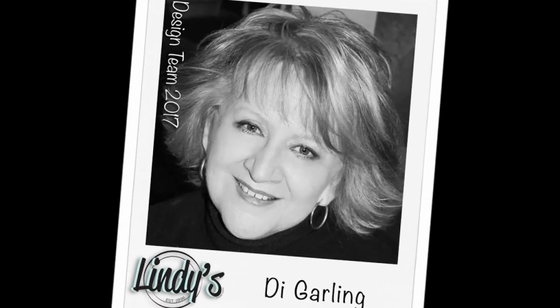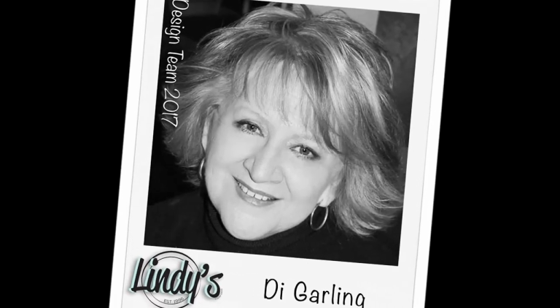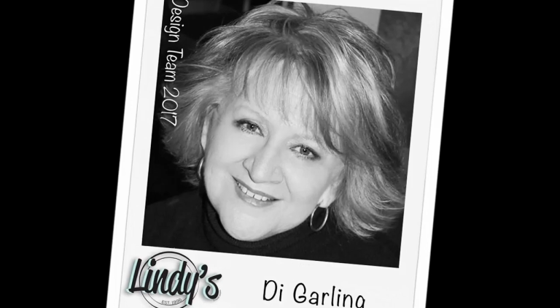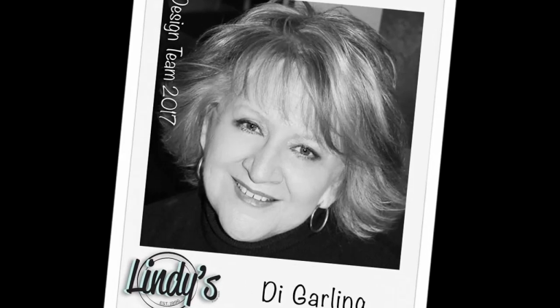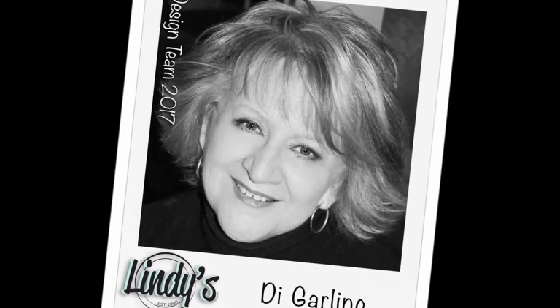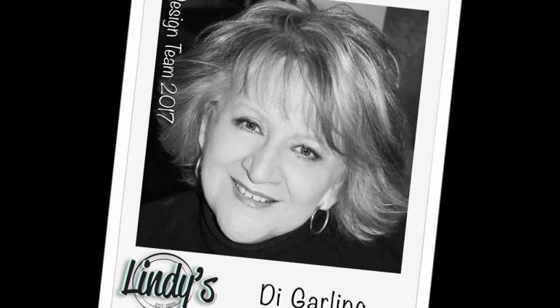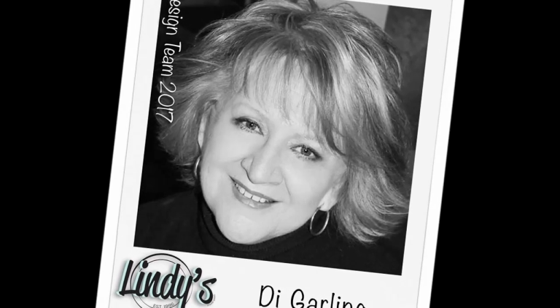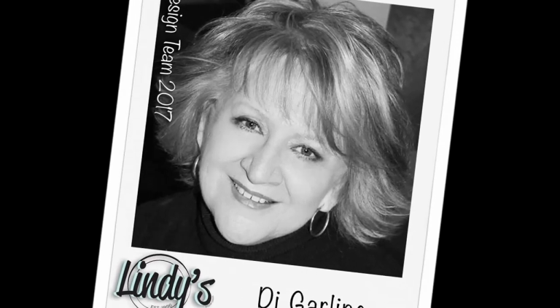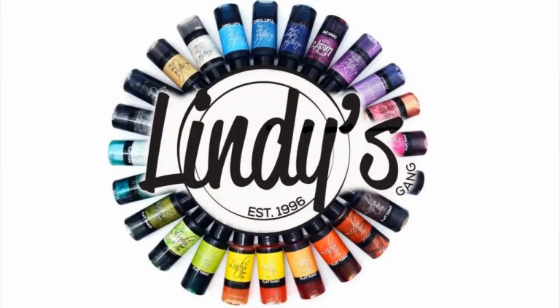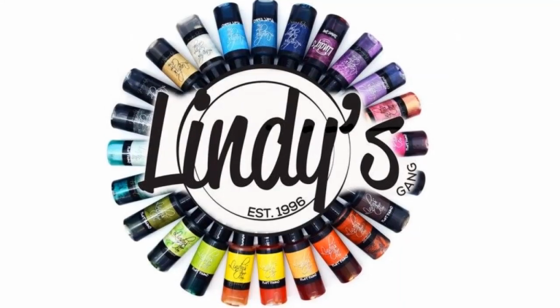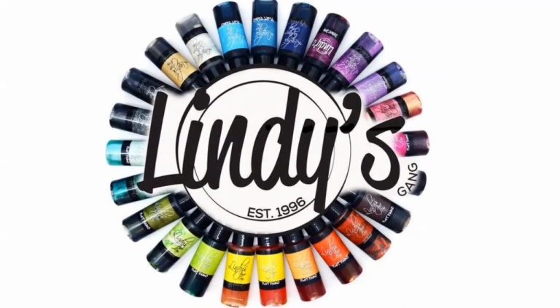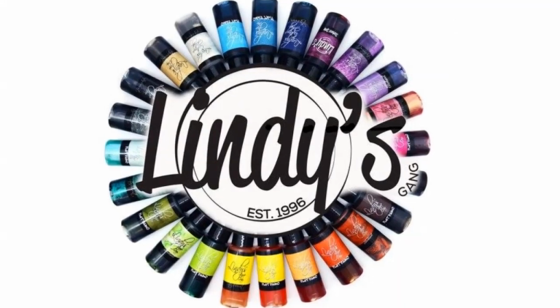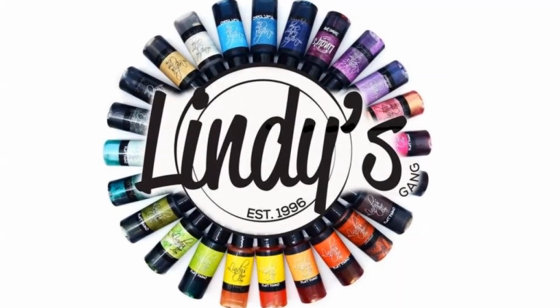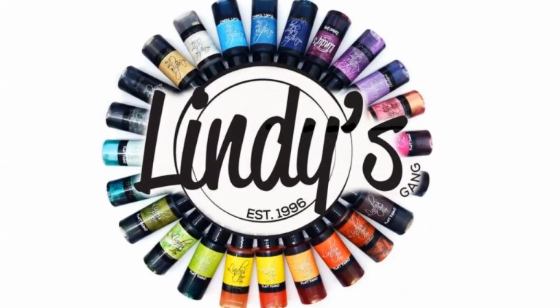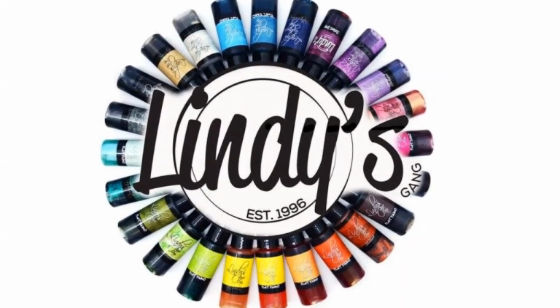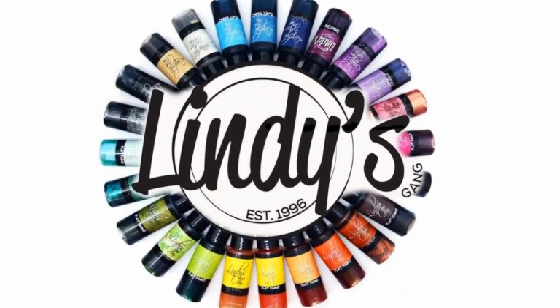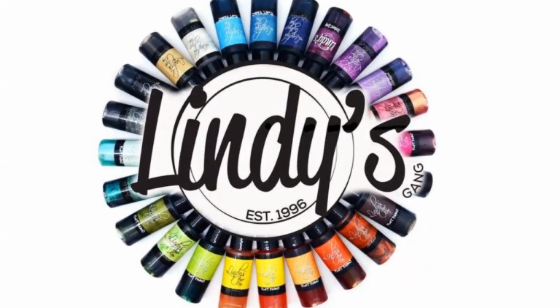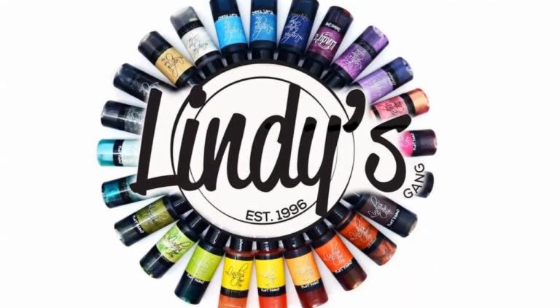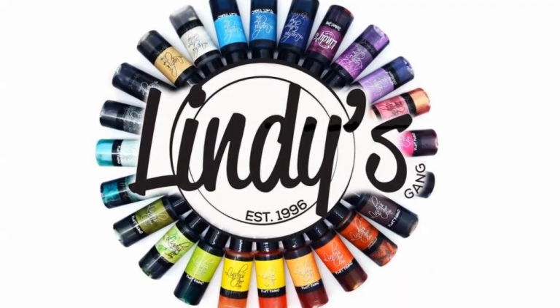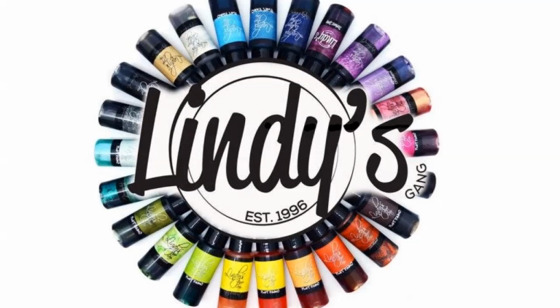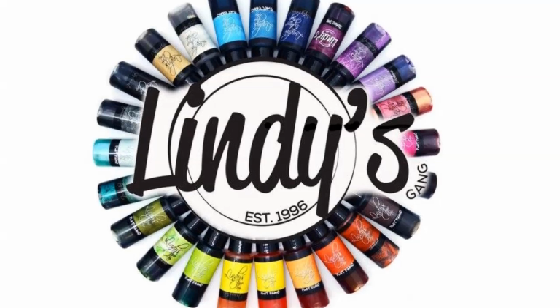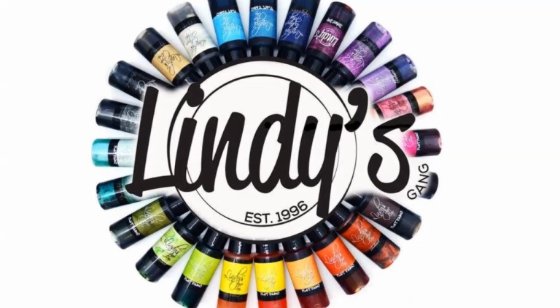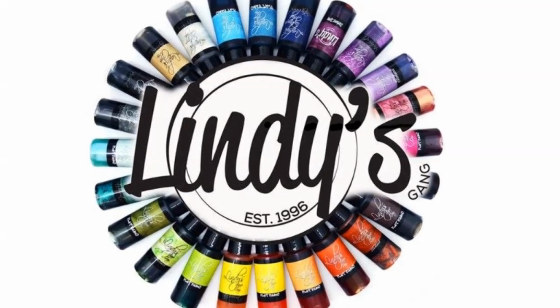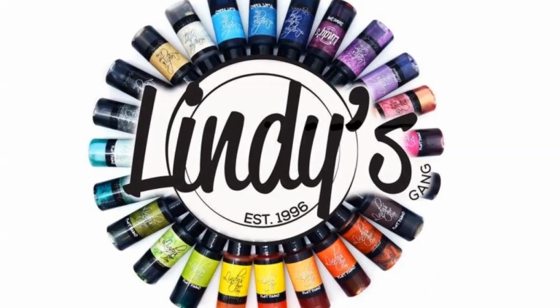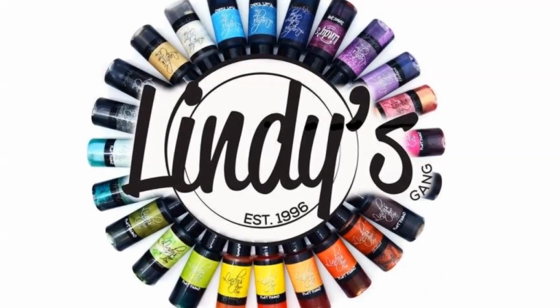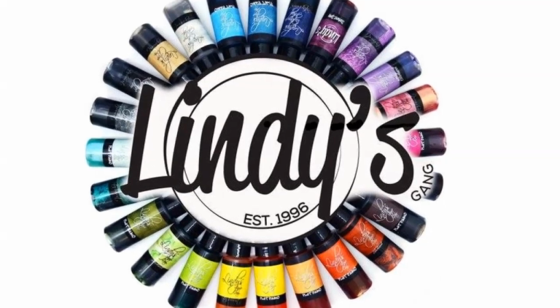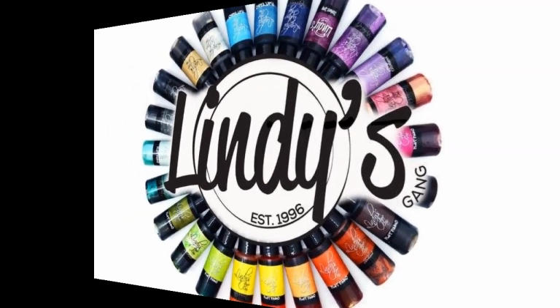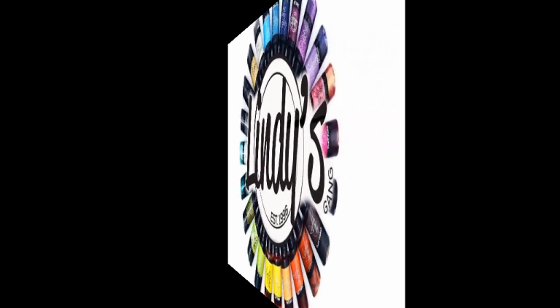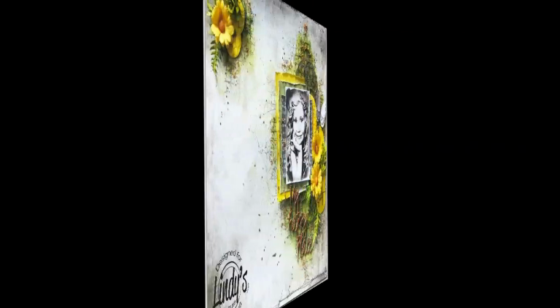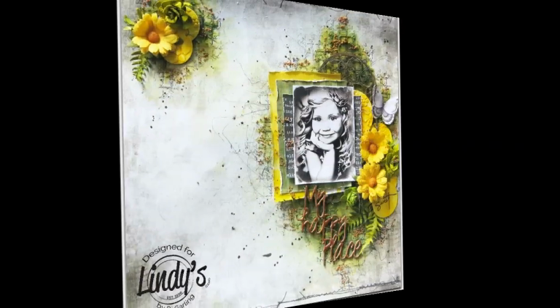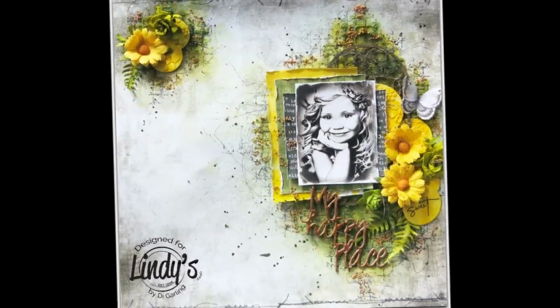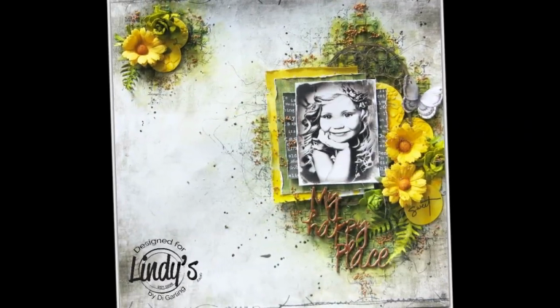Hi everybody, Di Garling with you today with a video for Lindy's Stamp Gang using some of their lovely sprays, Magicals and embossing powders.